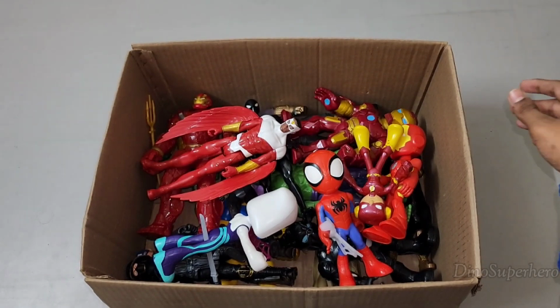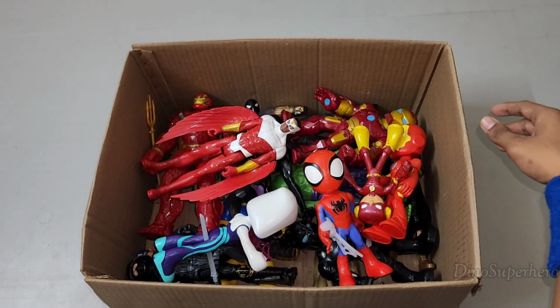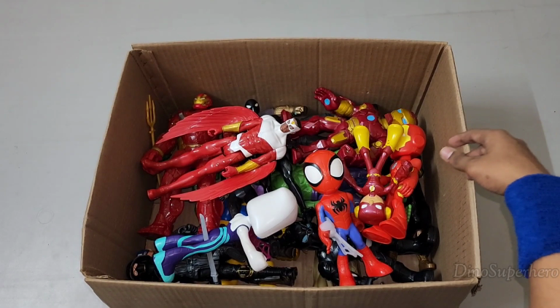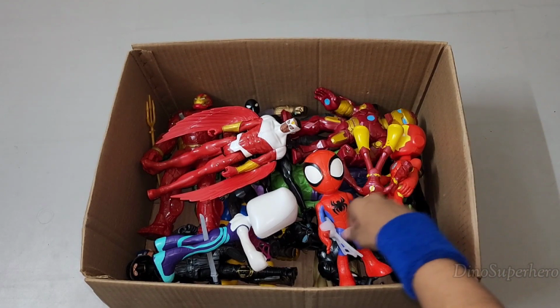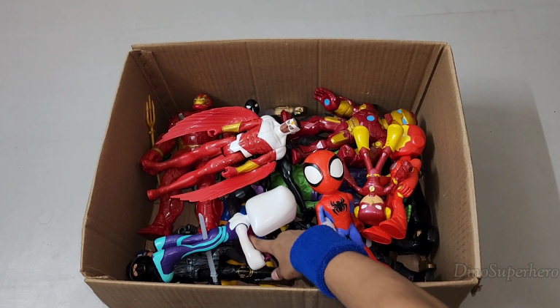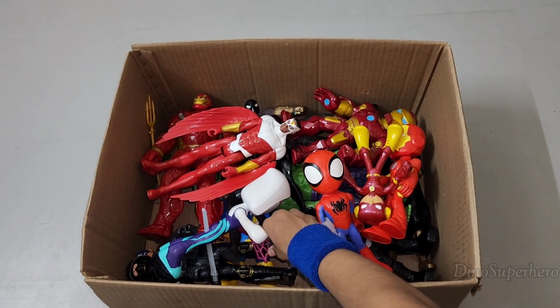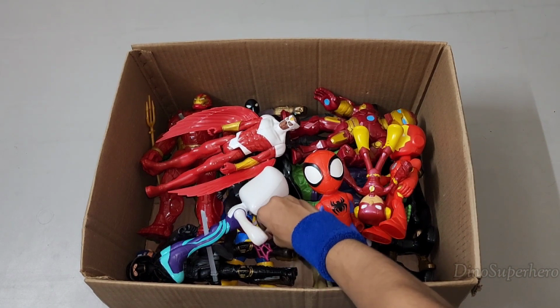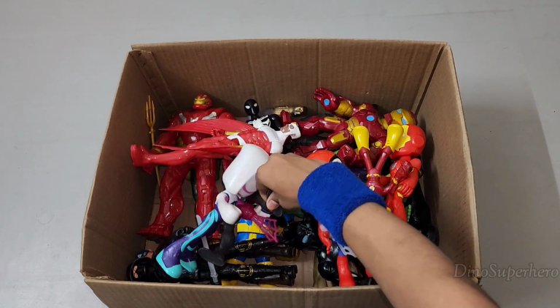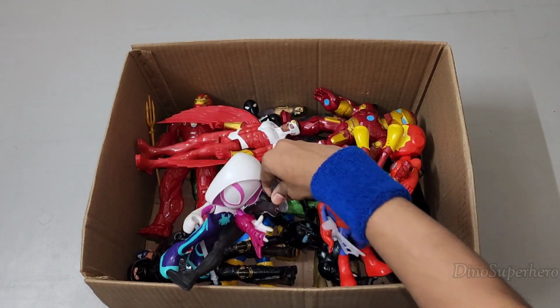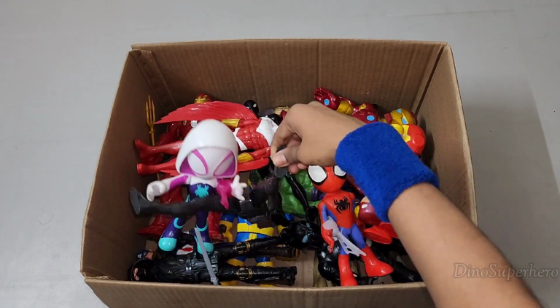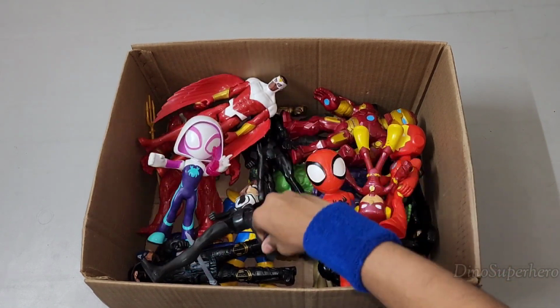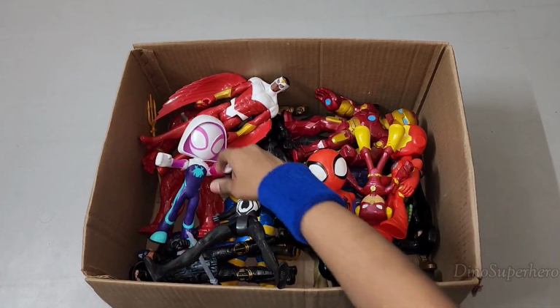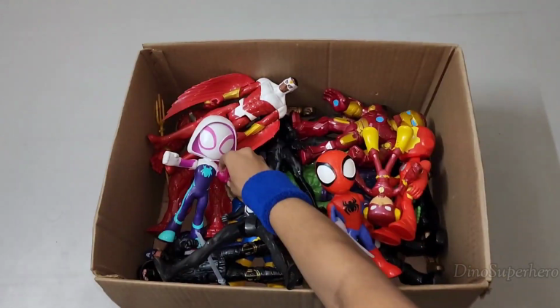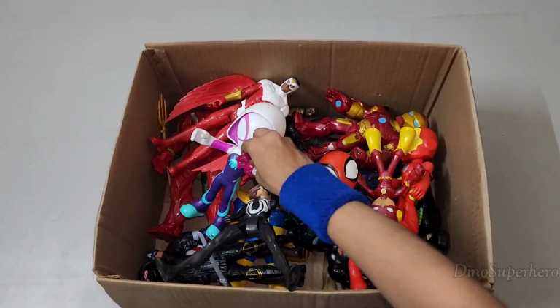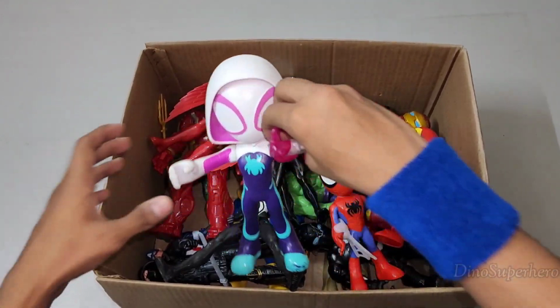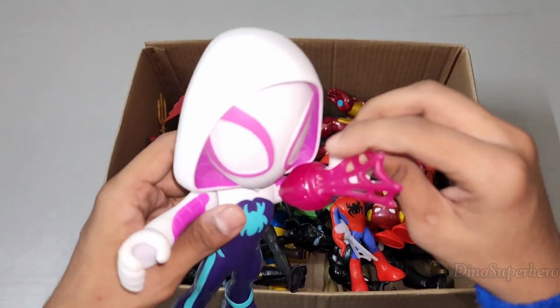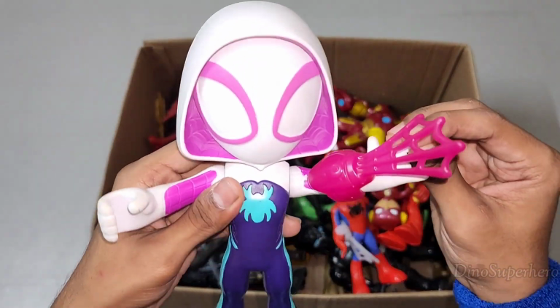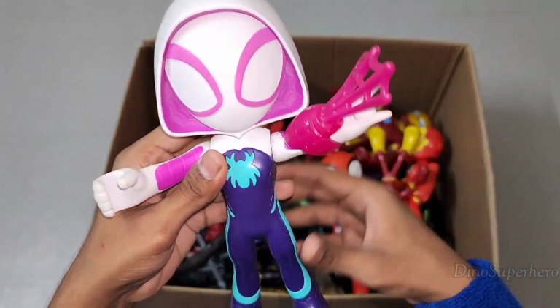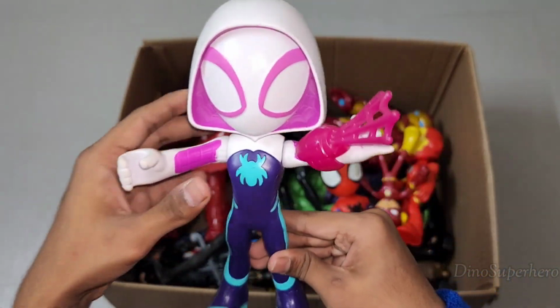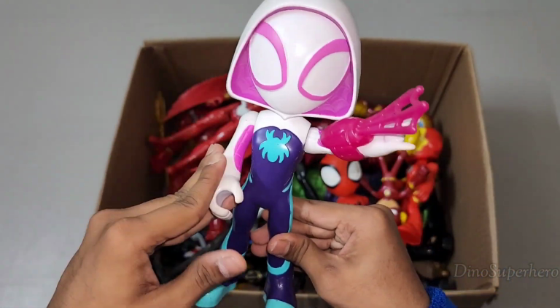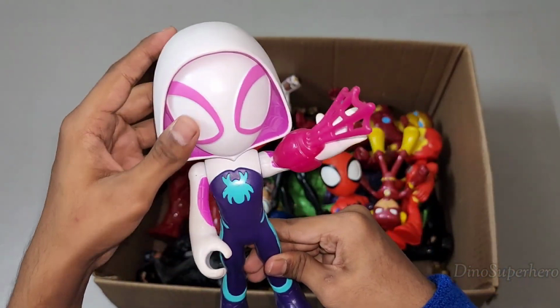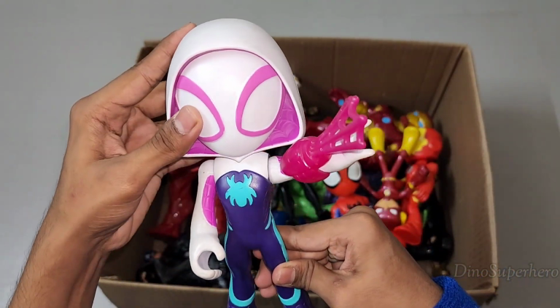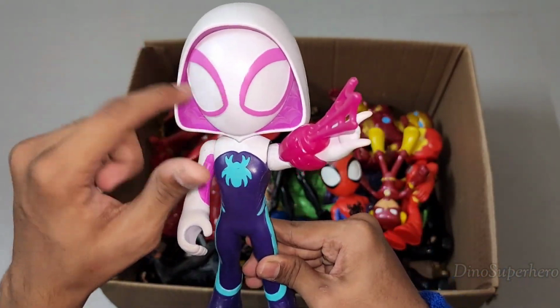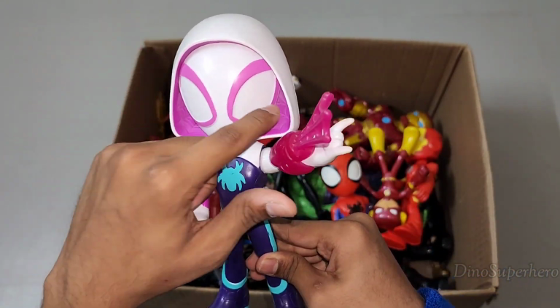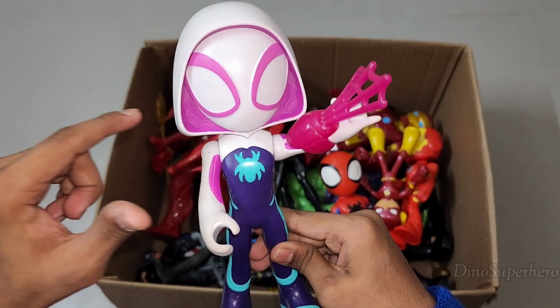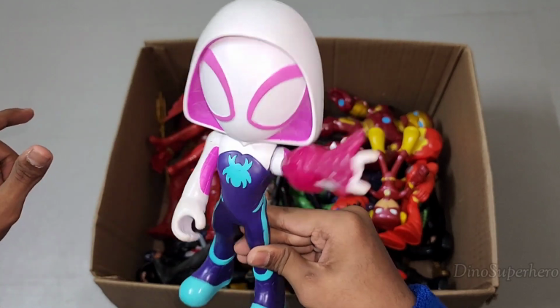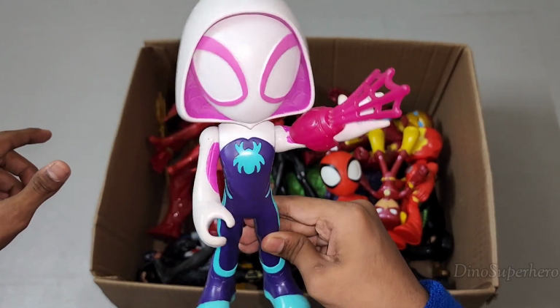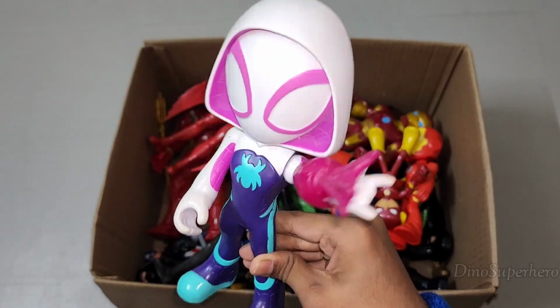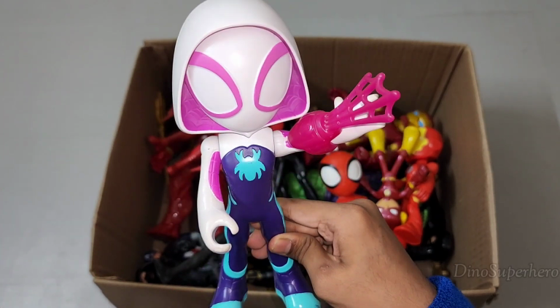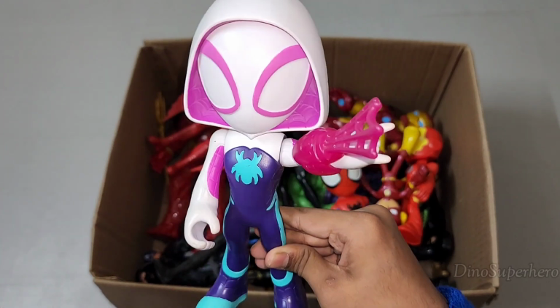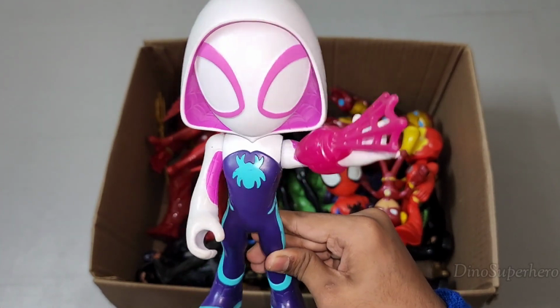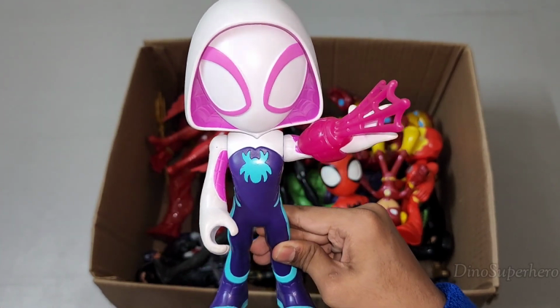Now let's use this one — pink and white one. Let's pick her — oh wow guys, look at you, what a fighter, wow so cute guys! She's a very cute — she is Spider Girl Gwen! Wow guys, Gwen is so cute, she's friend of Peter Parker, wow, really amazing!